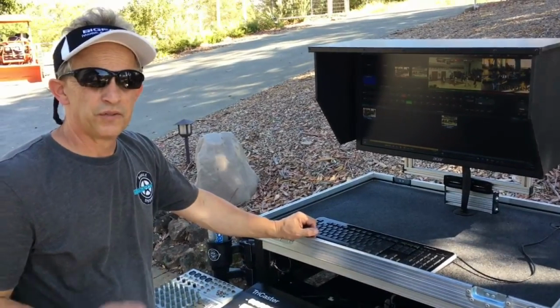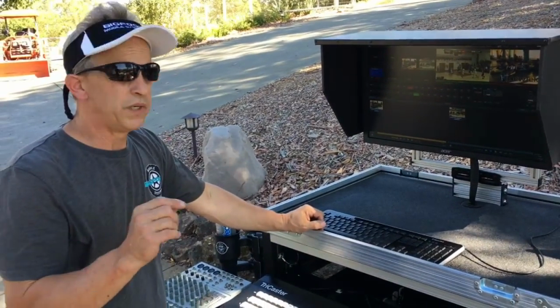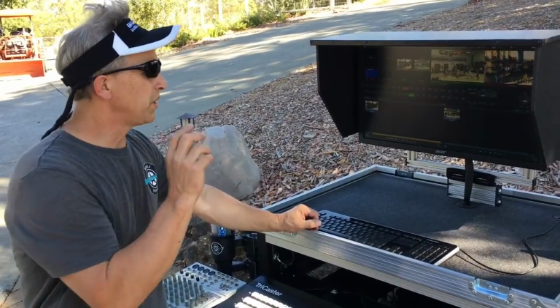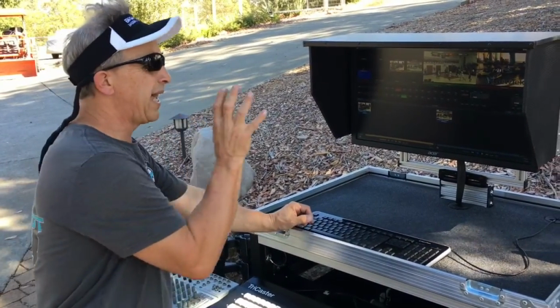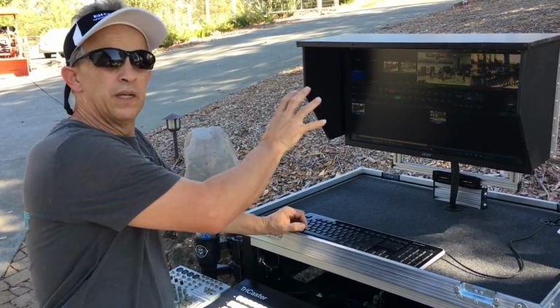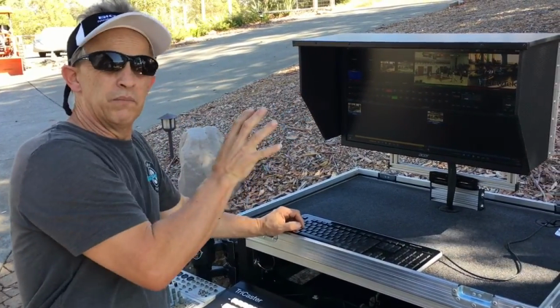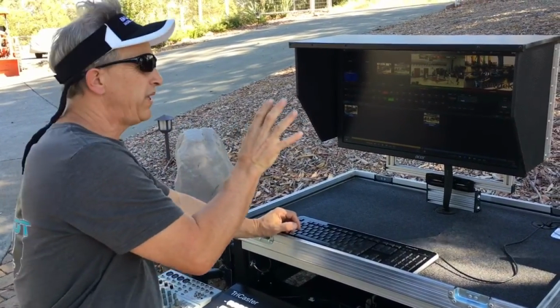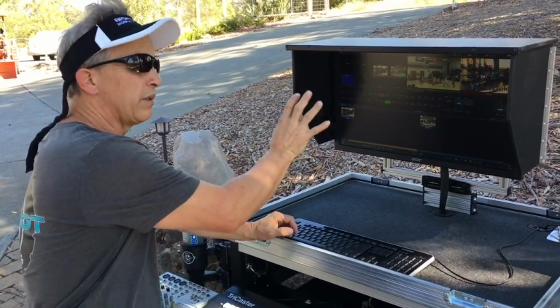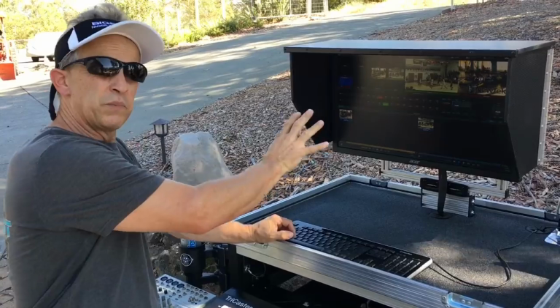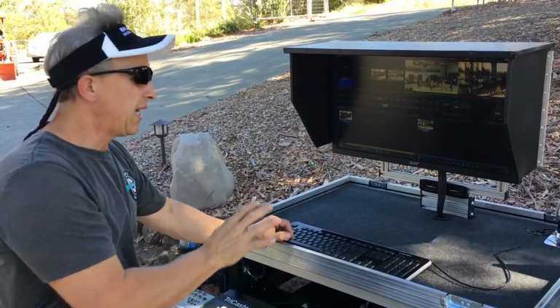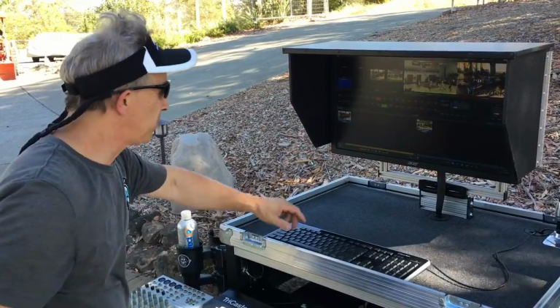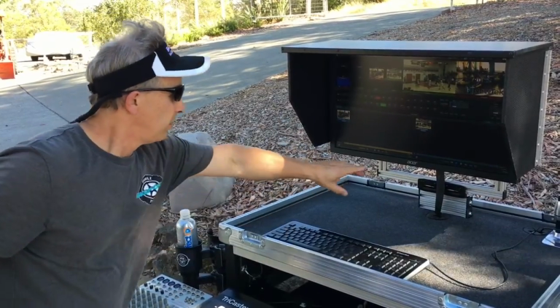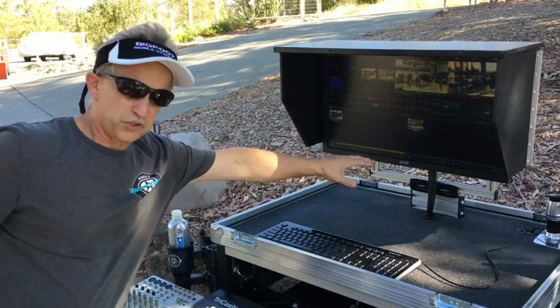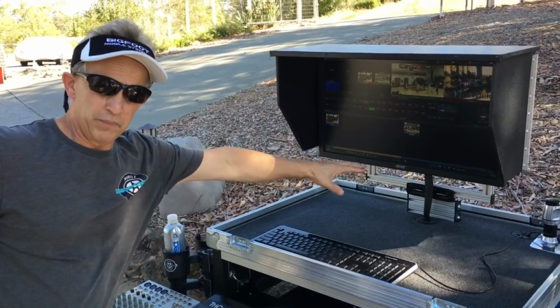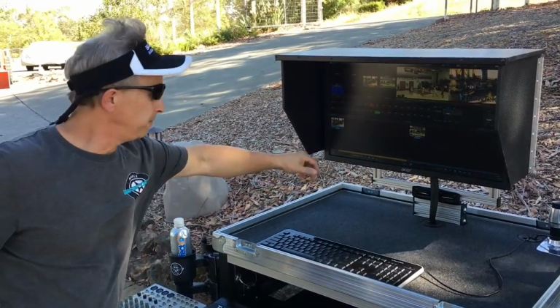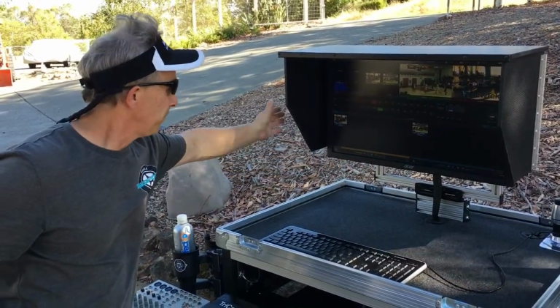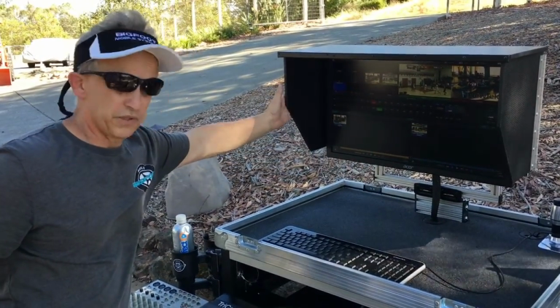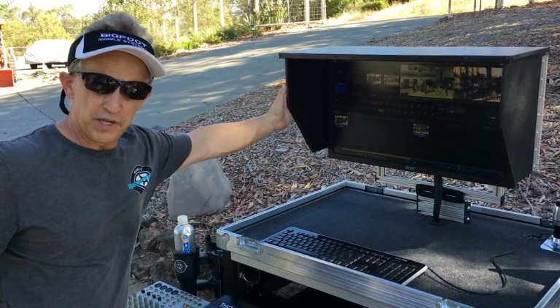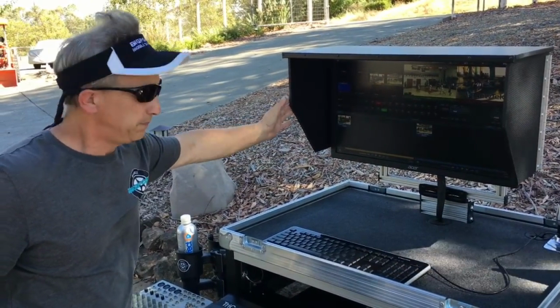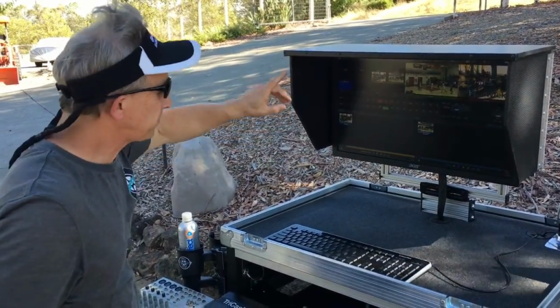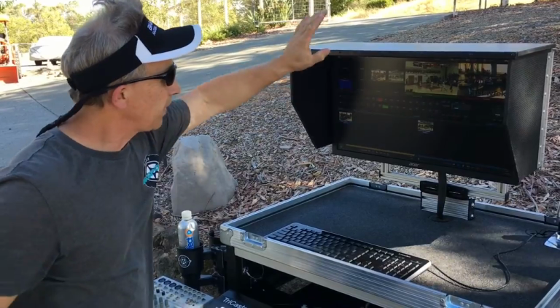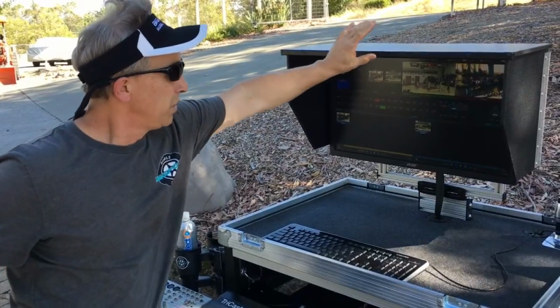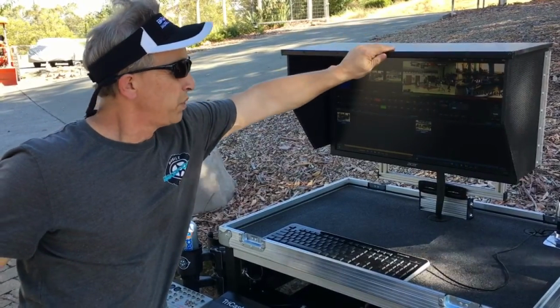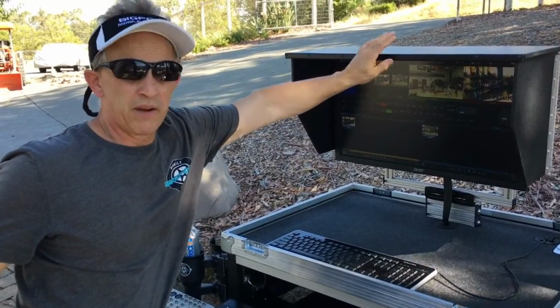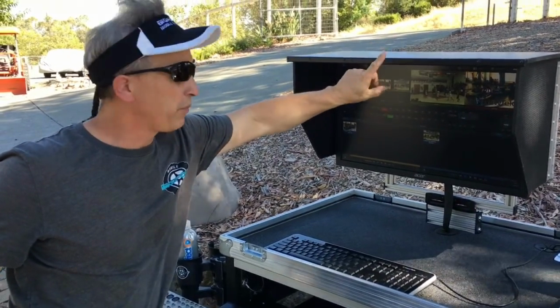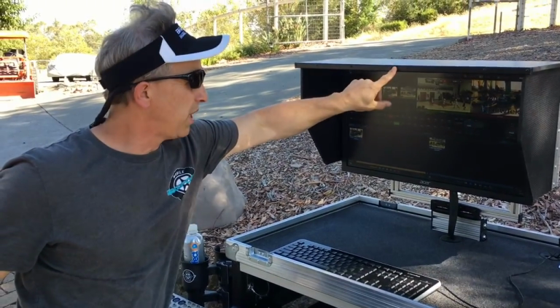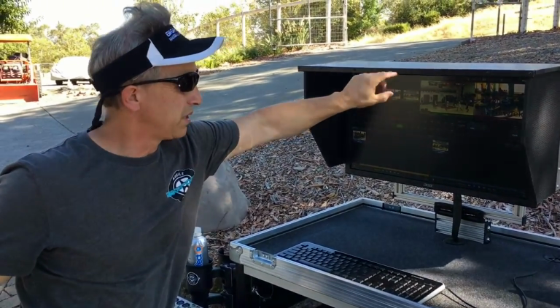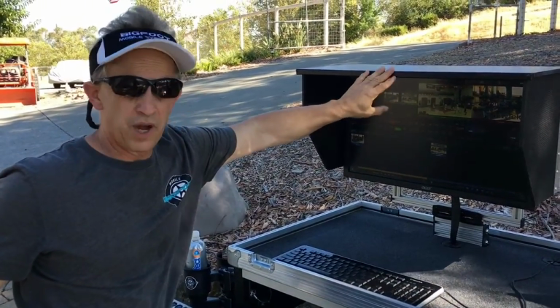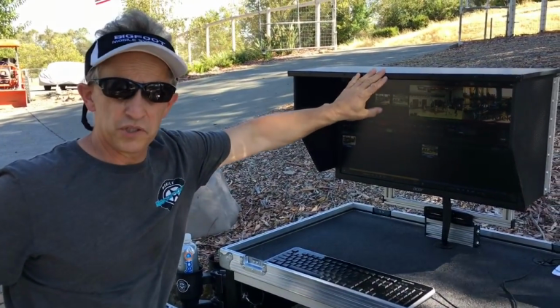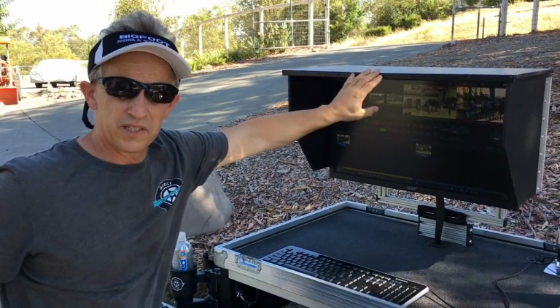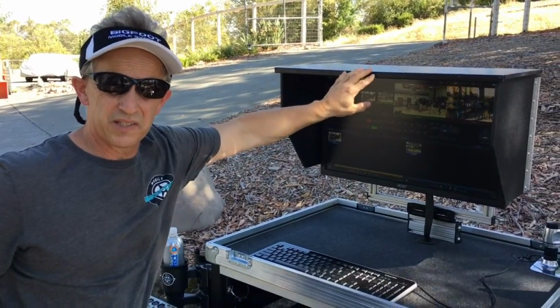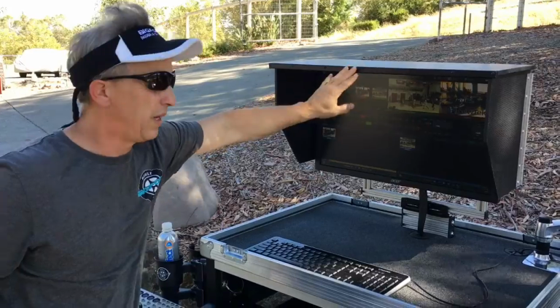What I want to show you is how to move the angle adjustment that's capable with our swing-up mounts with the sunshade on. You don't want to push it back and forth with the top piece, because this top piece just slides in and sets on top.